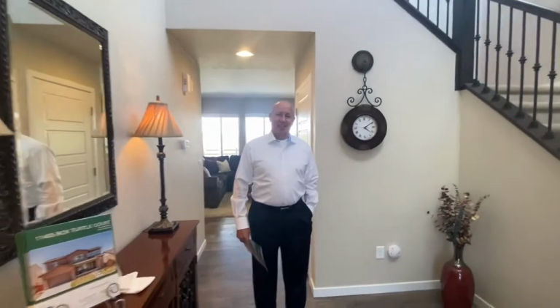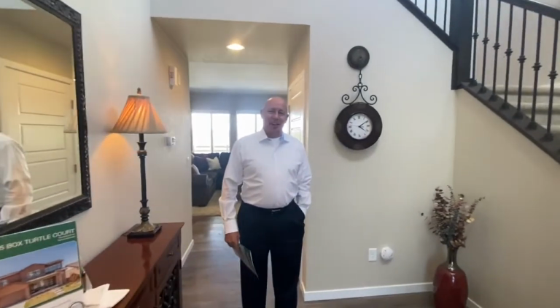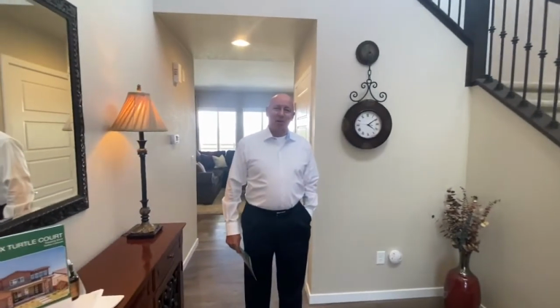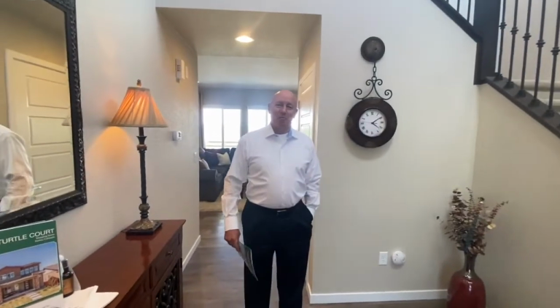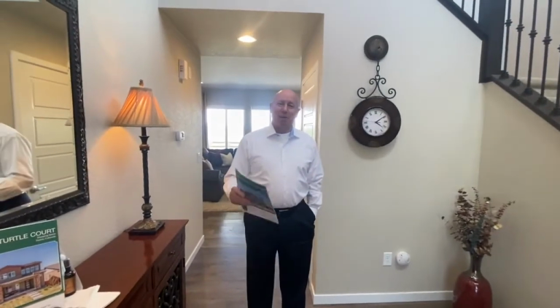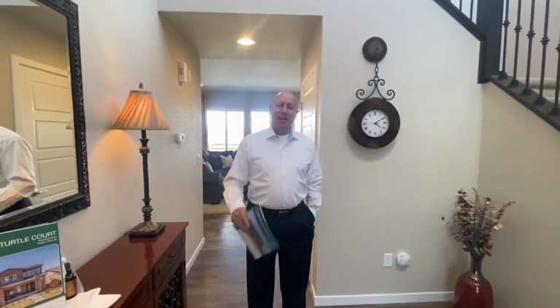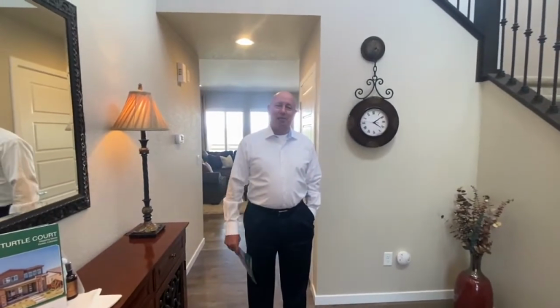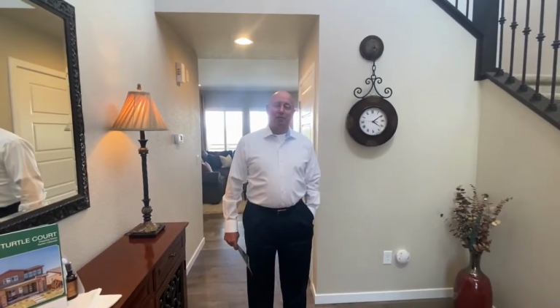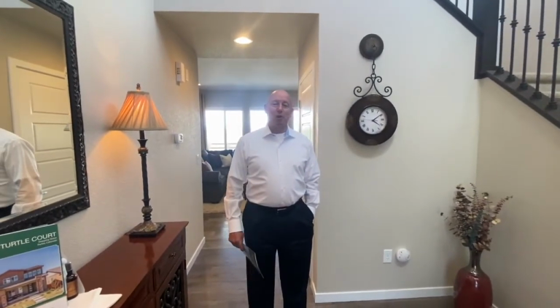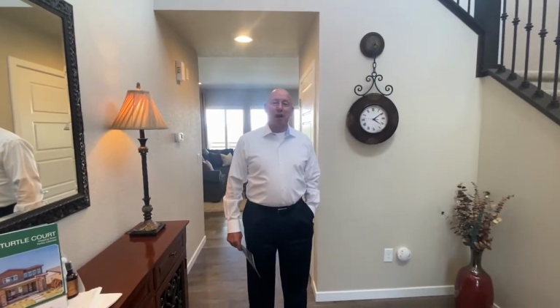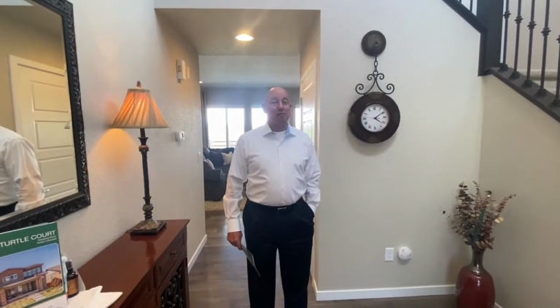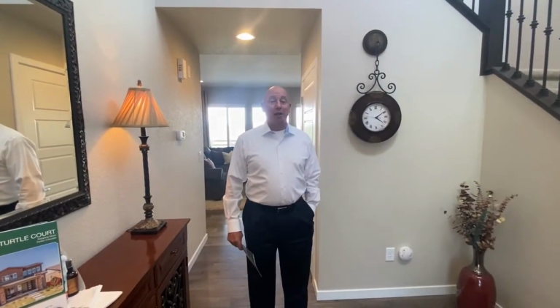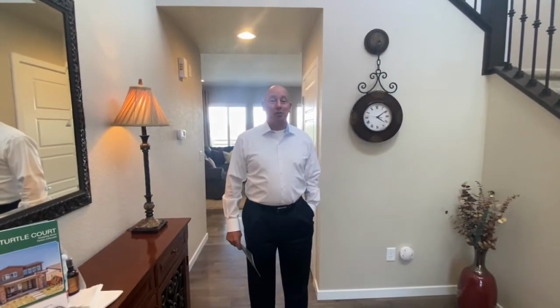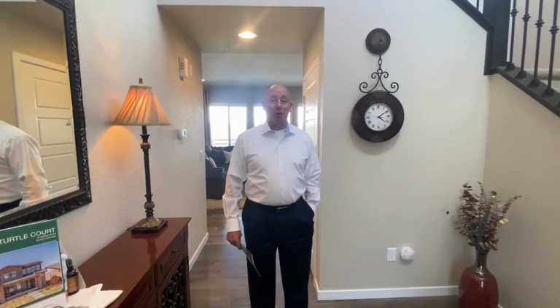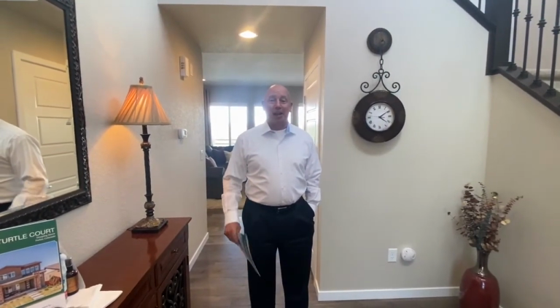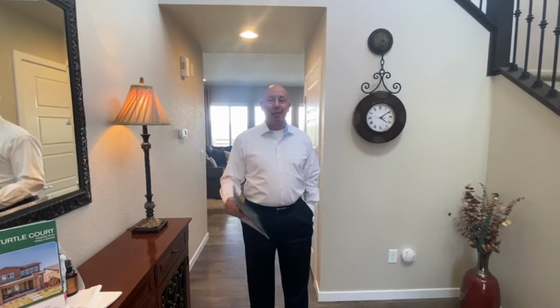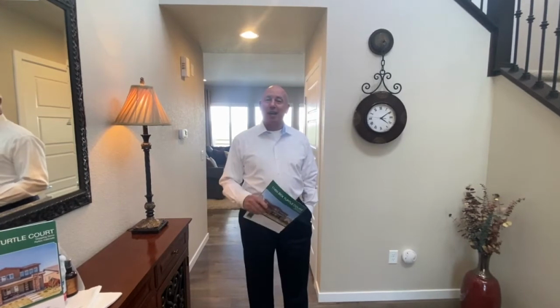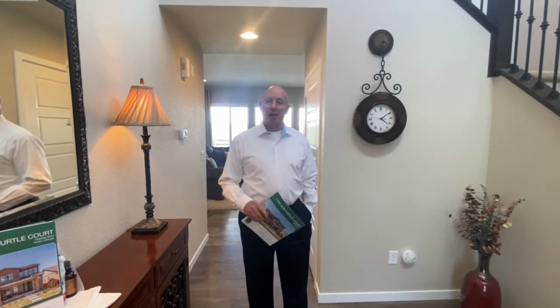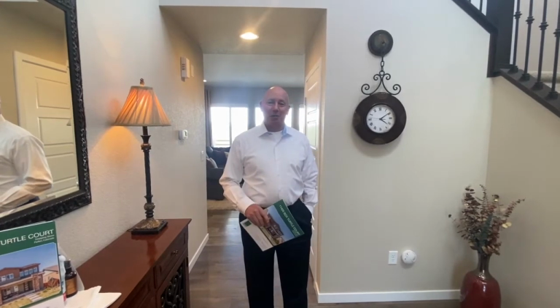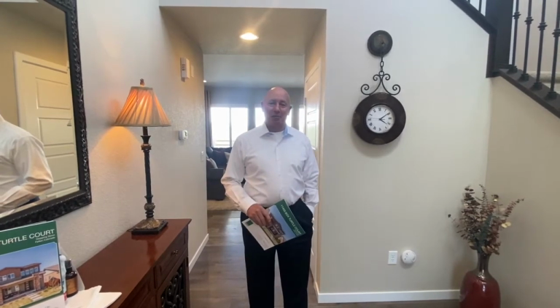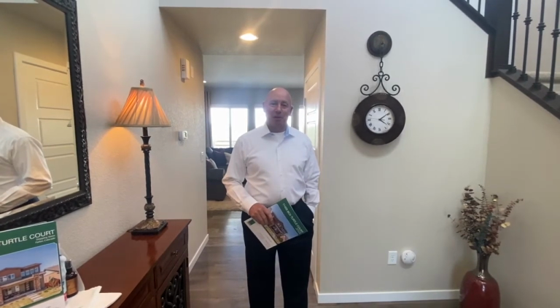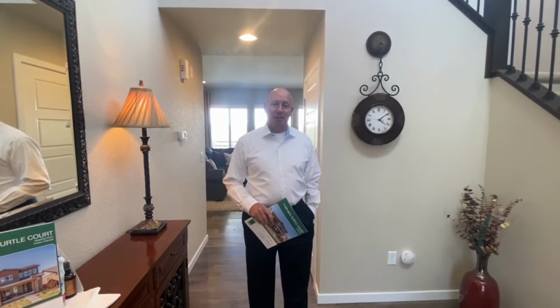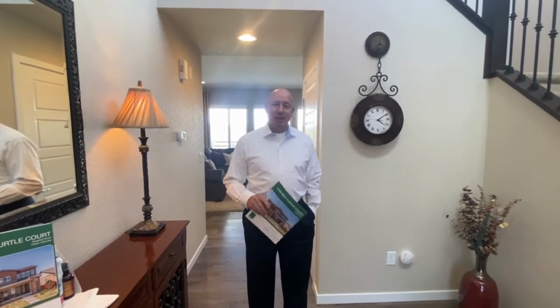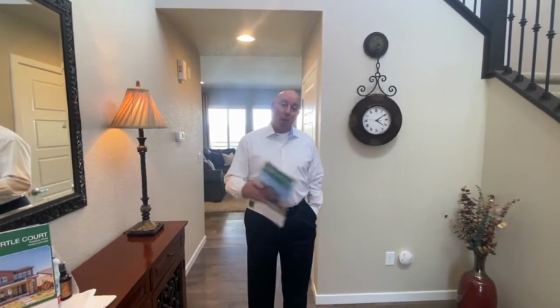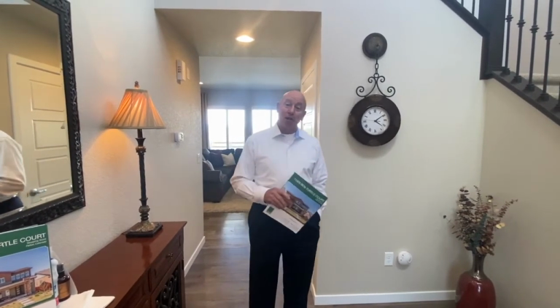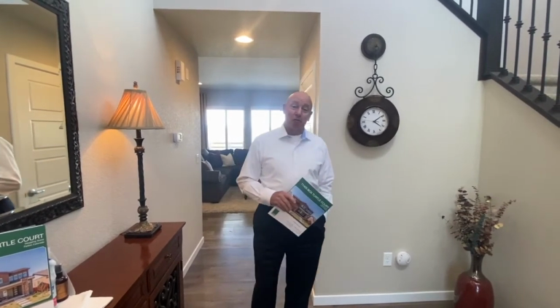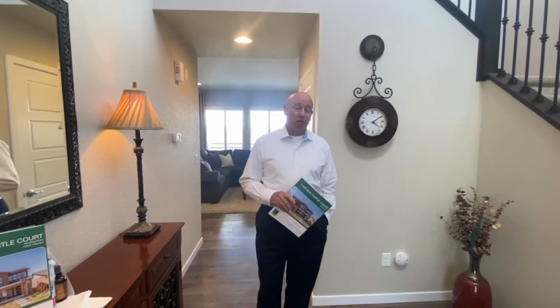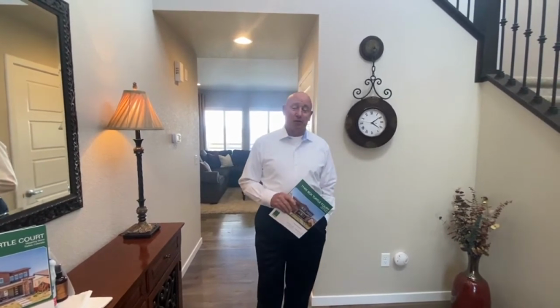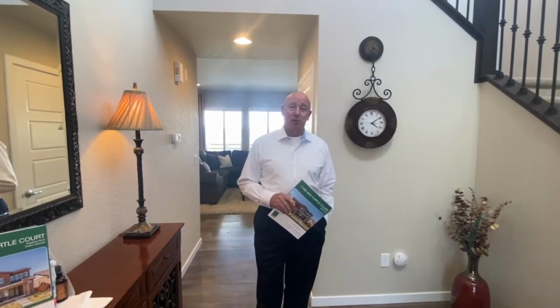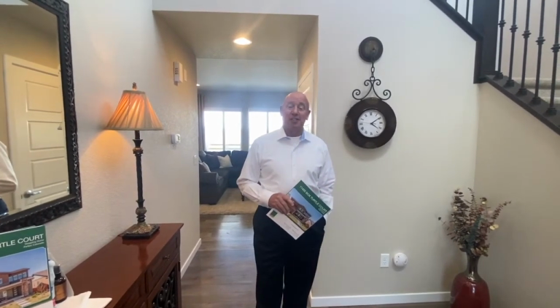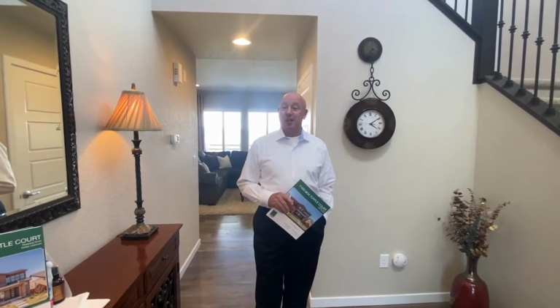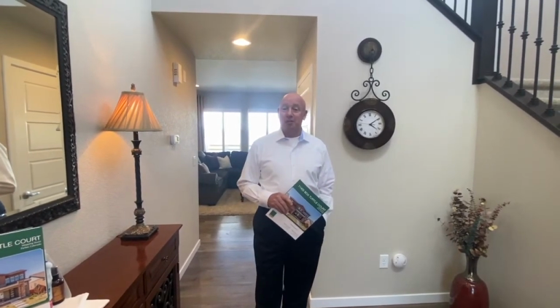Hi, welcome. We're at 11-405 Box Turtle Court, and I'm Jack O'Connor with the Denver 100. I'm going to walk you through this terrific new listing in Stepping Stone.